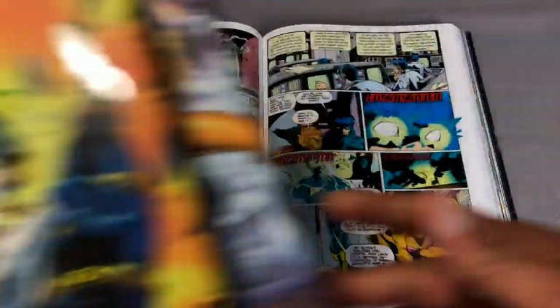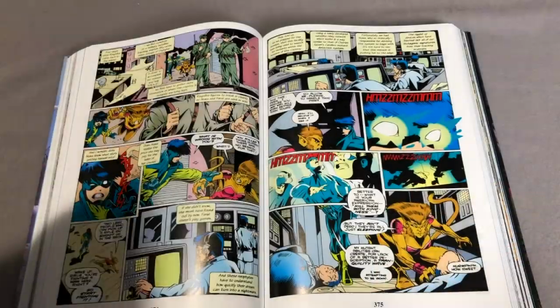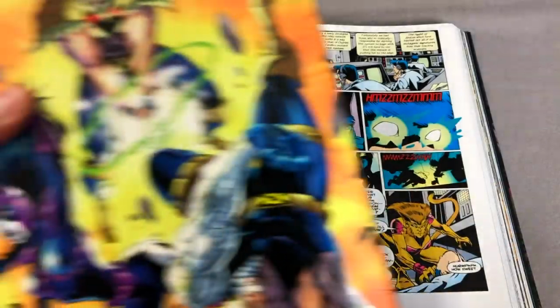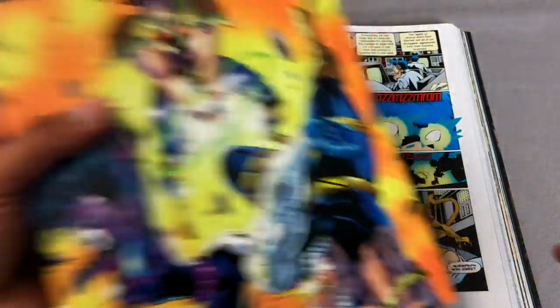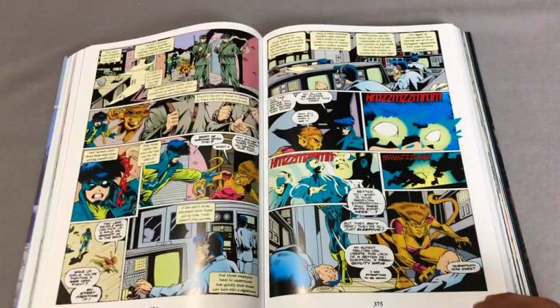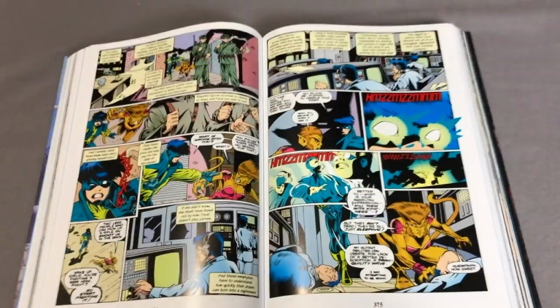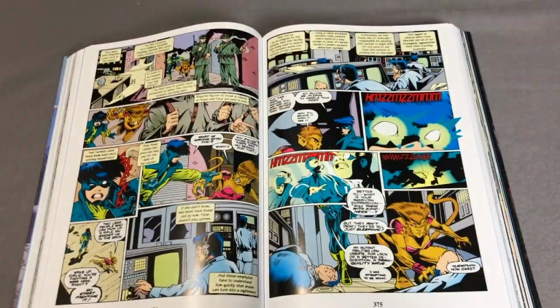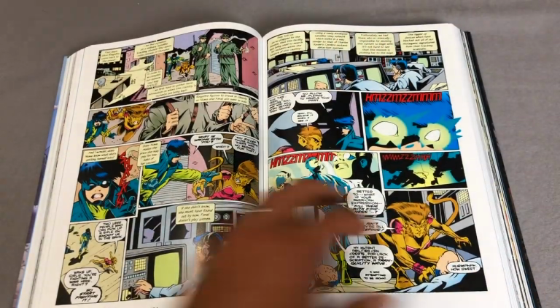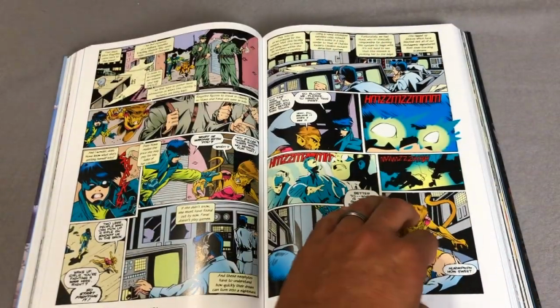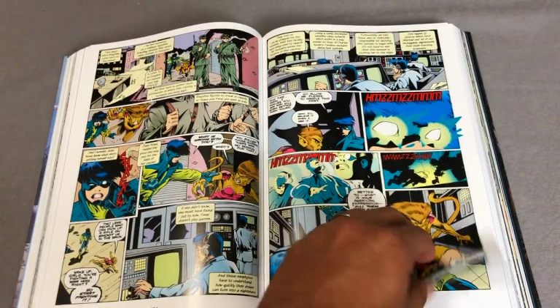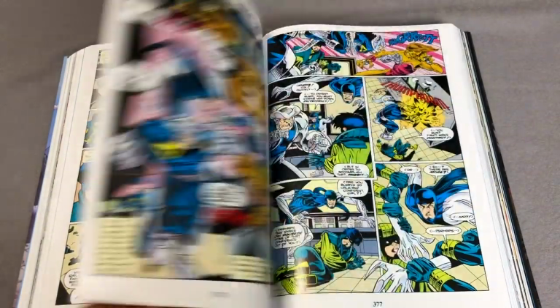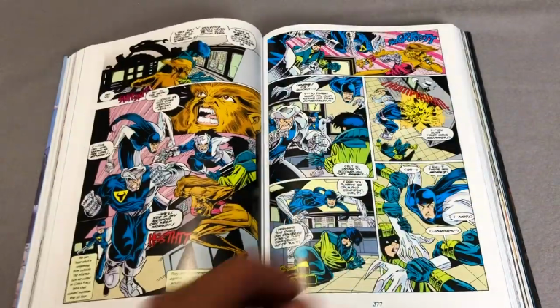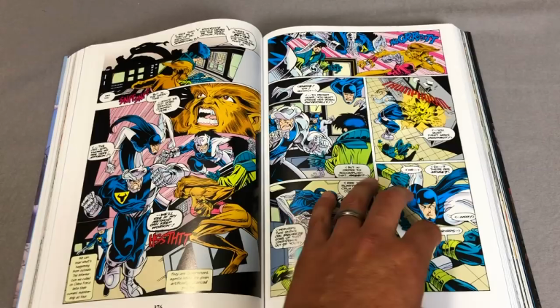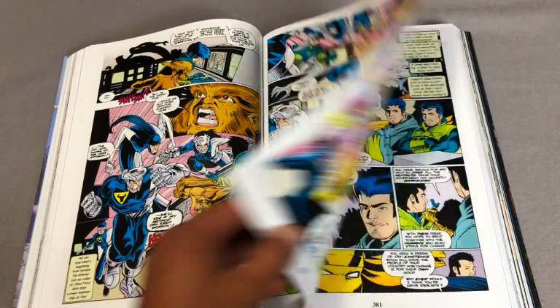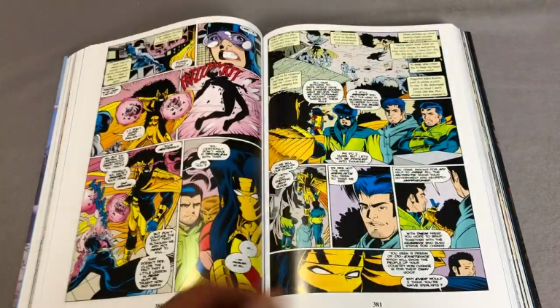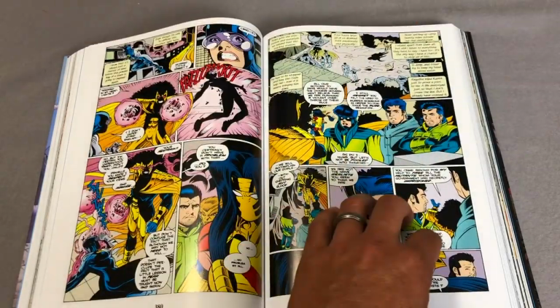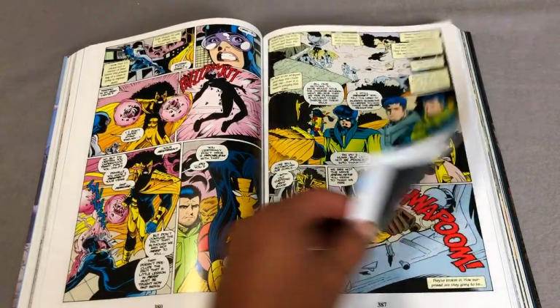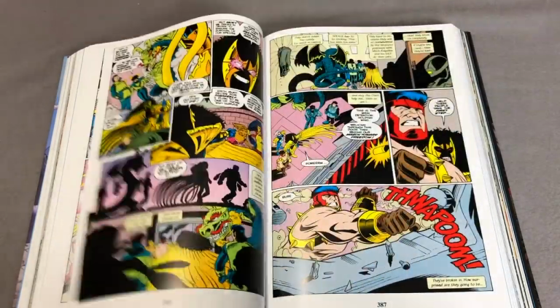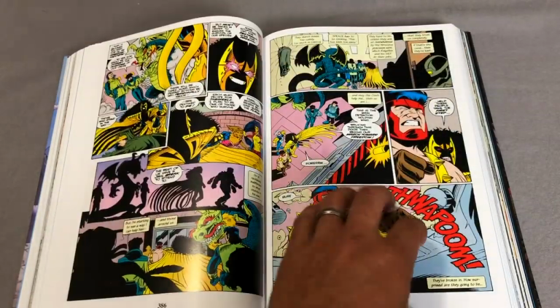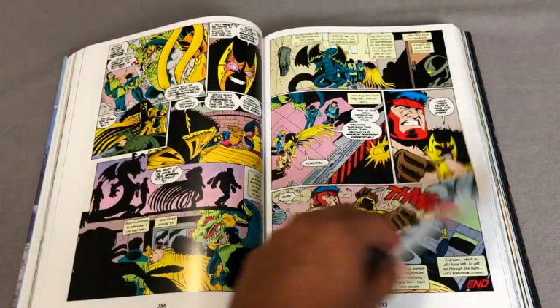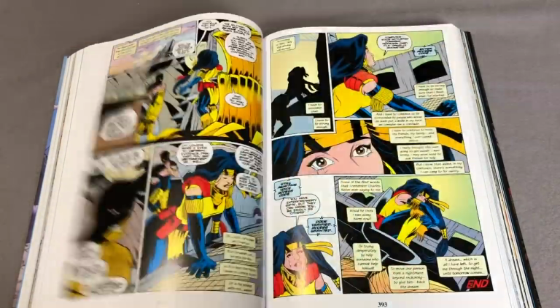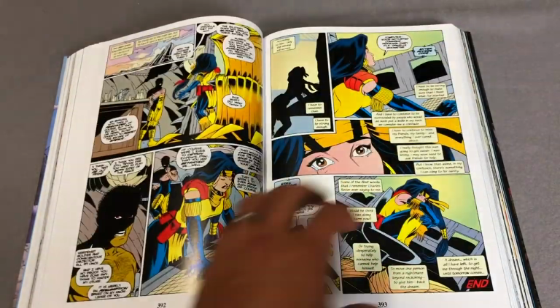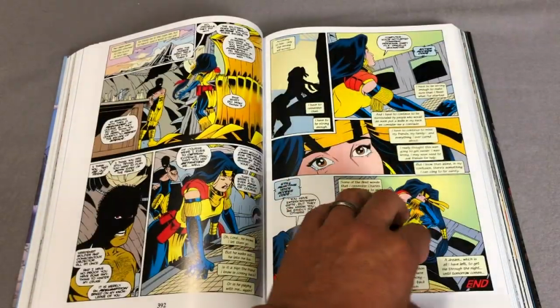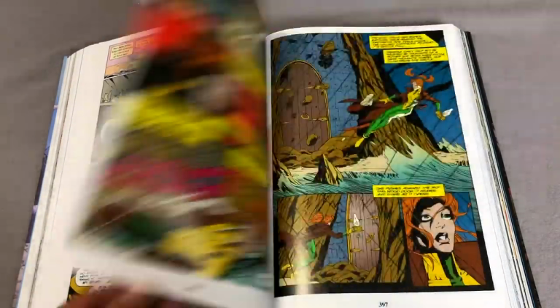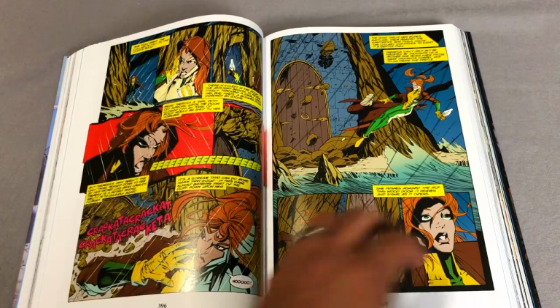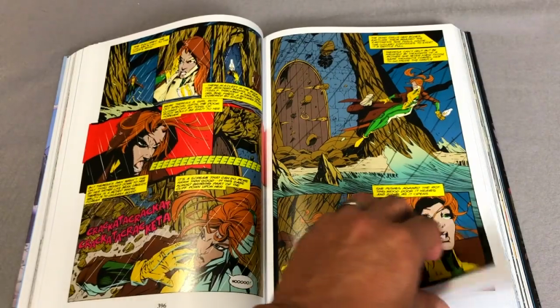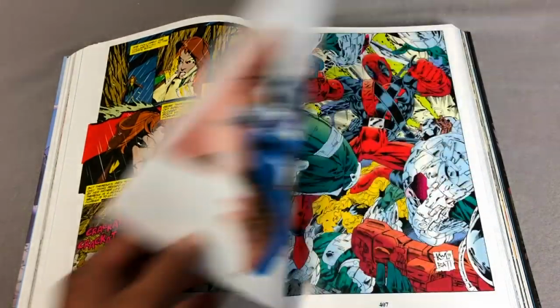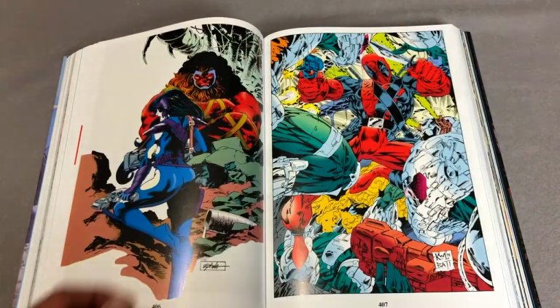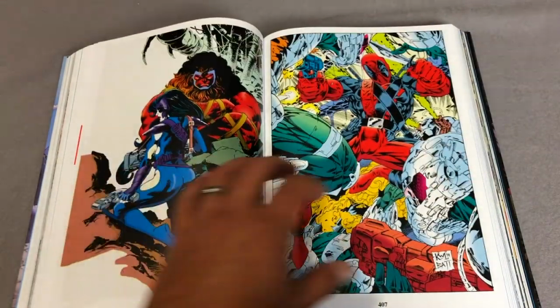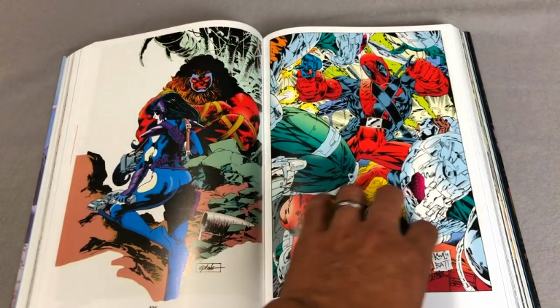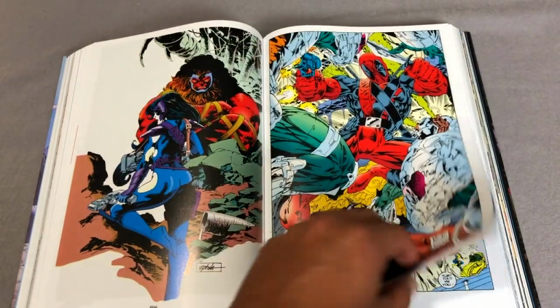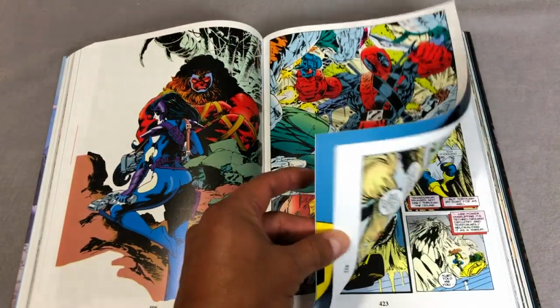All the events in these books are now in this Omnibus. And as far as Cable, Cable Classics is also included in here, so lots of stuff can now be upgraded to this Omnibus.